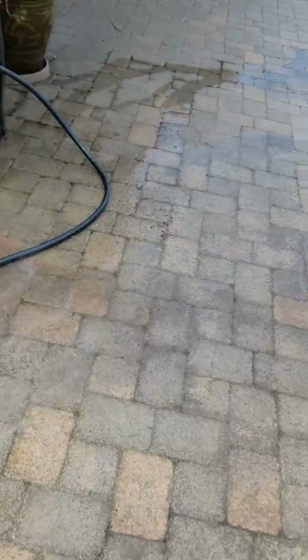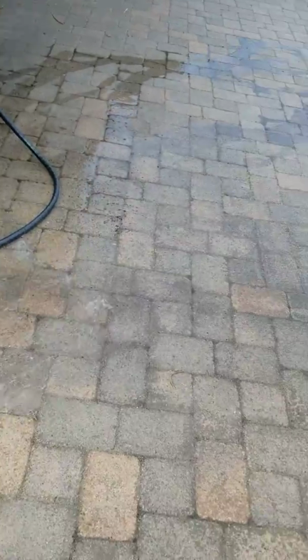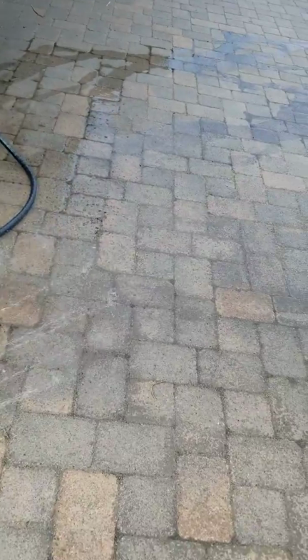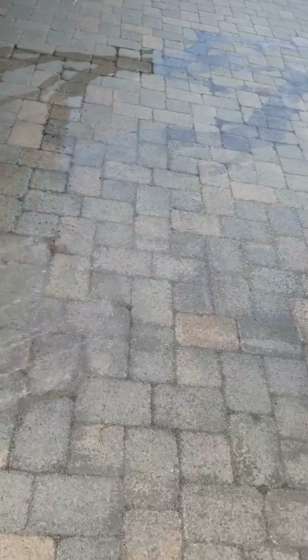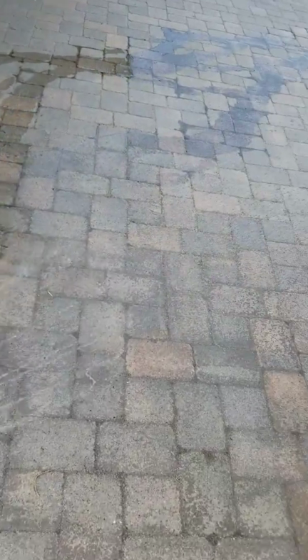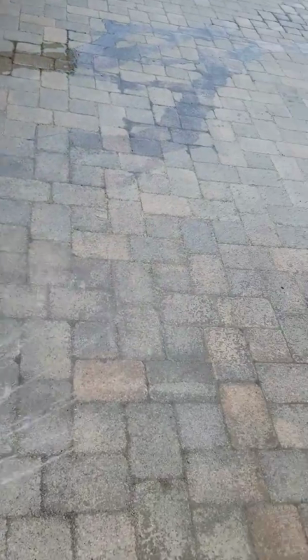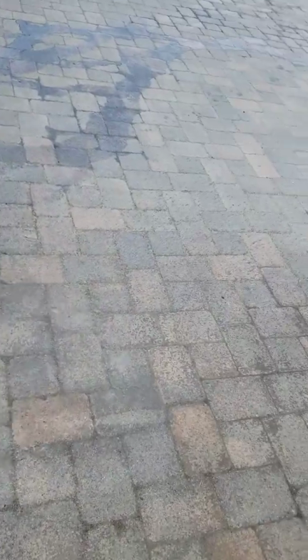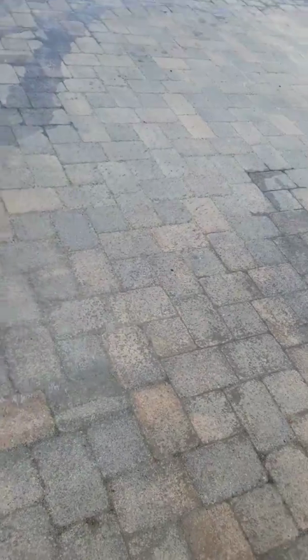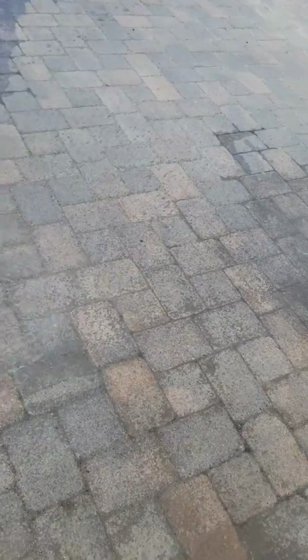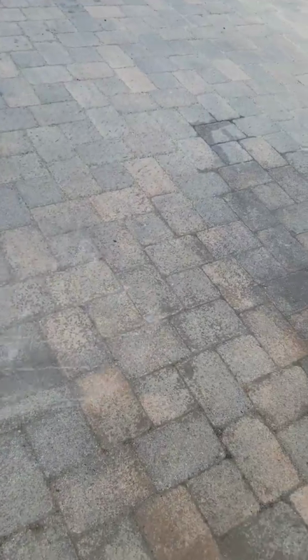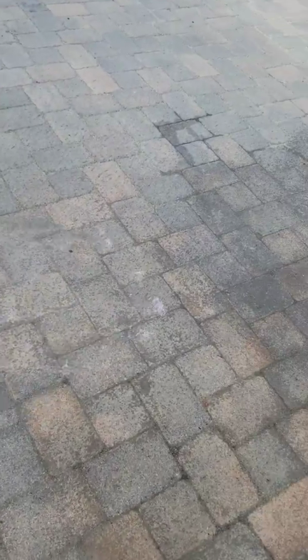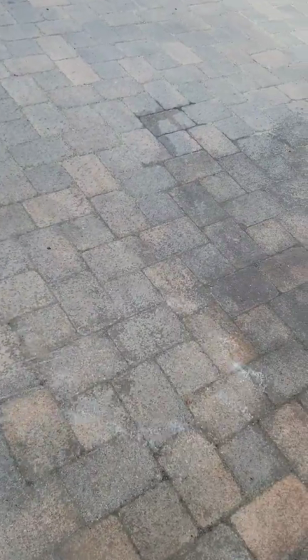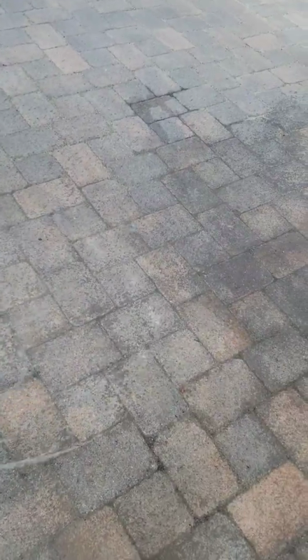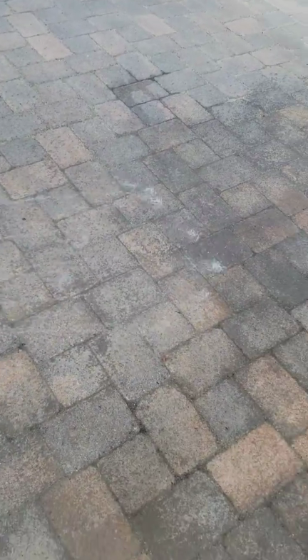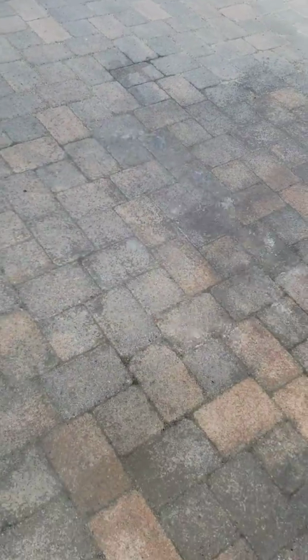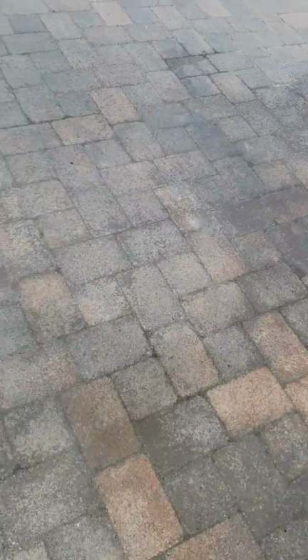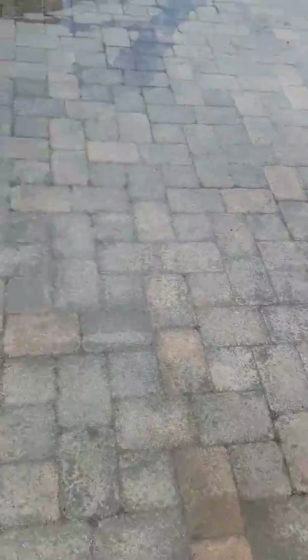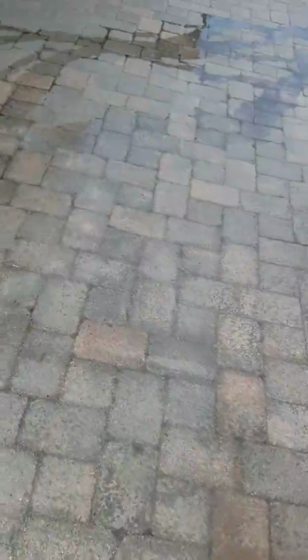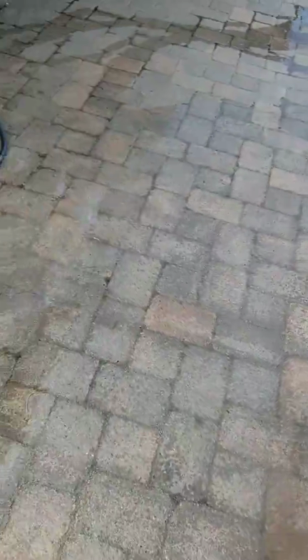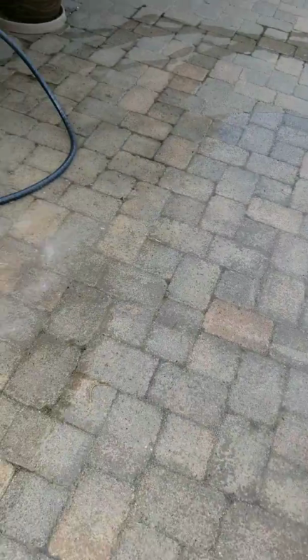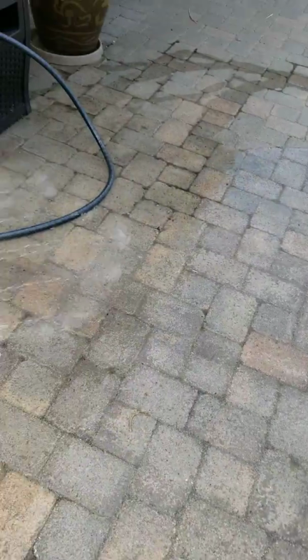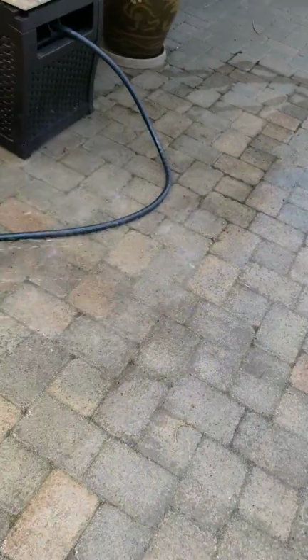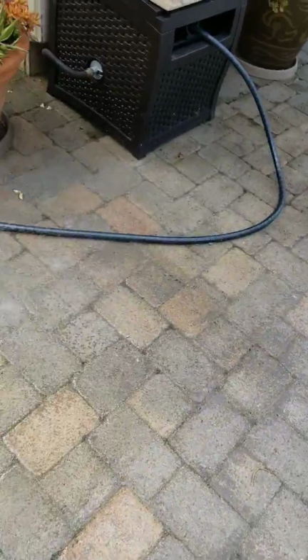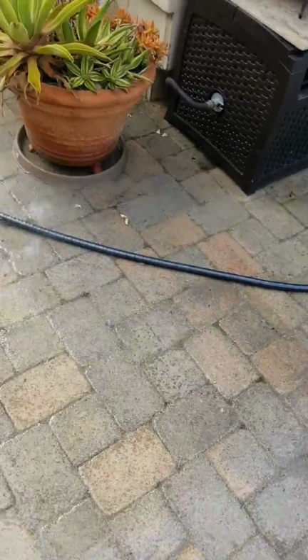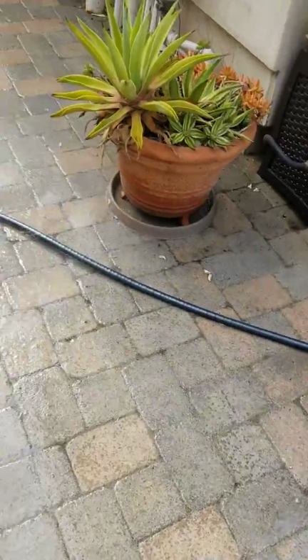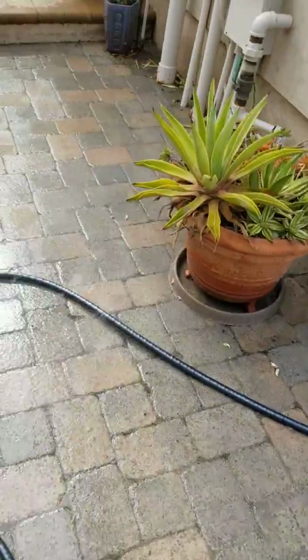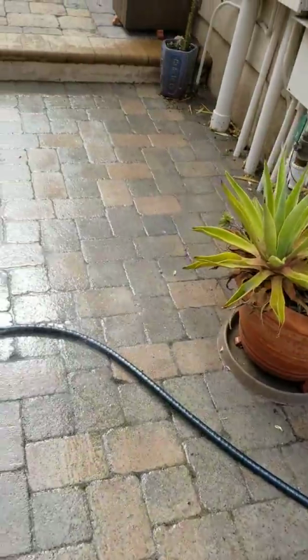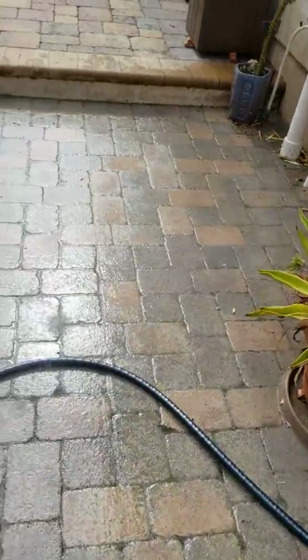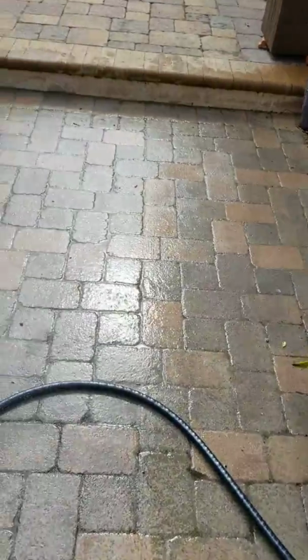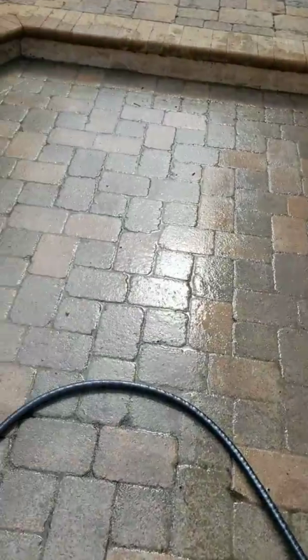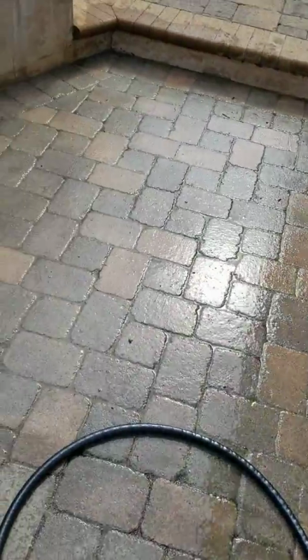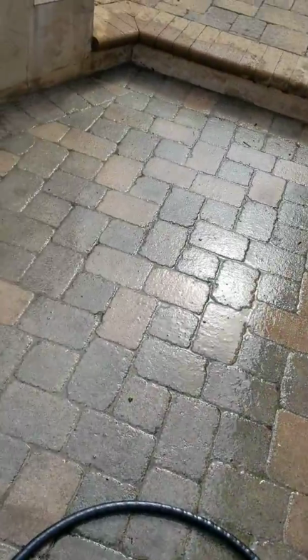I'm going to do a special cleaning process, see if I can get some of this to pop and save her some money before I put a different type of sealer on. But we'll see.